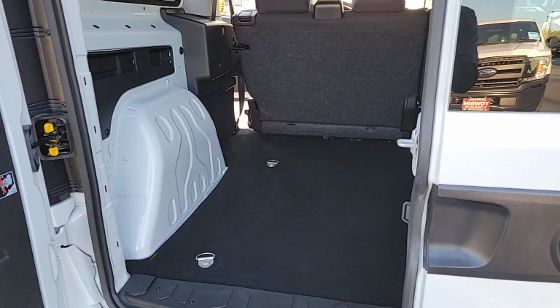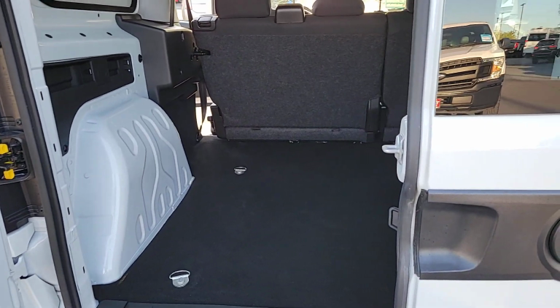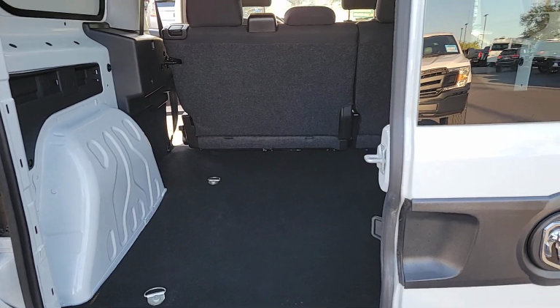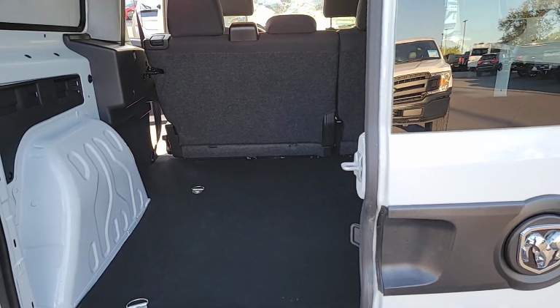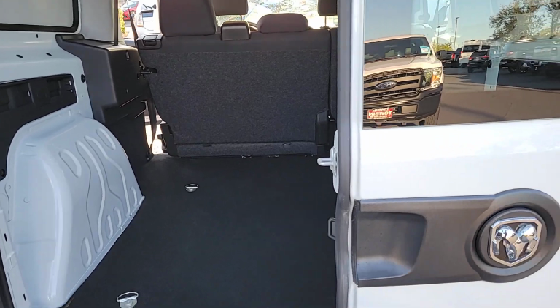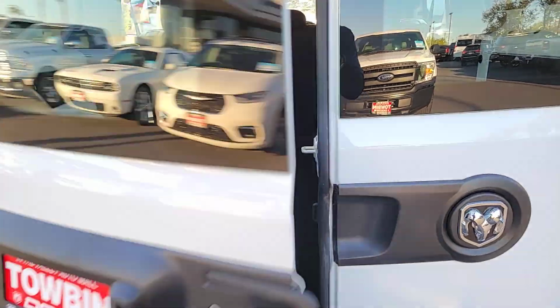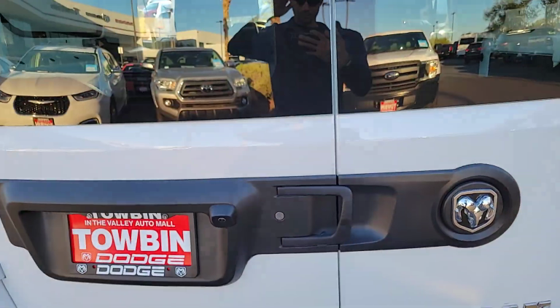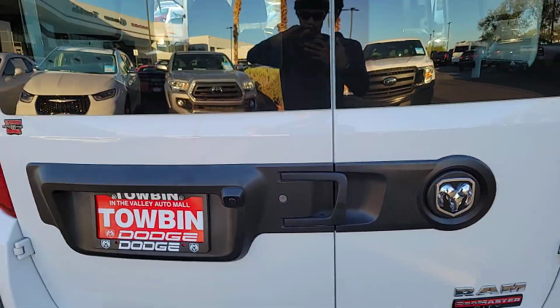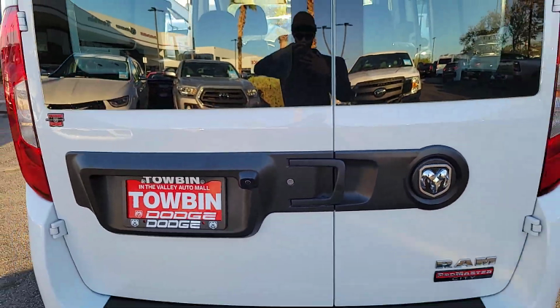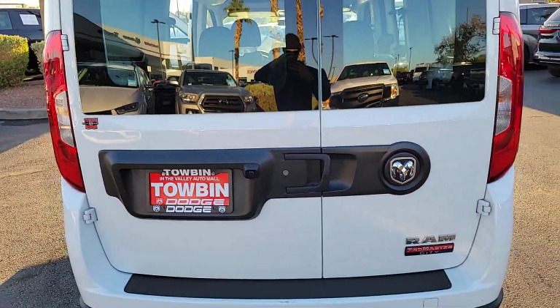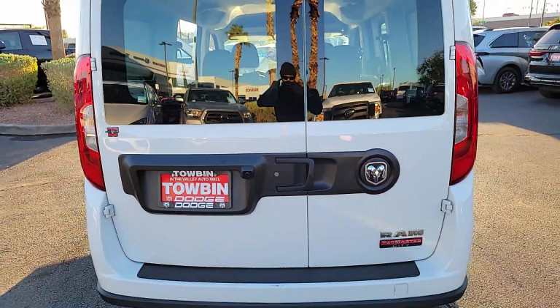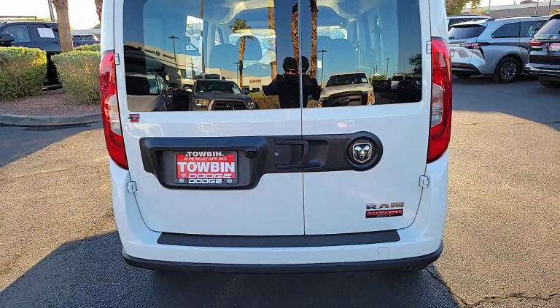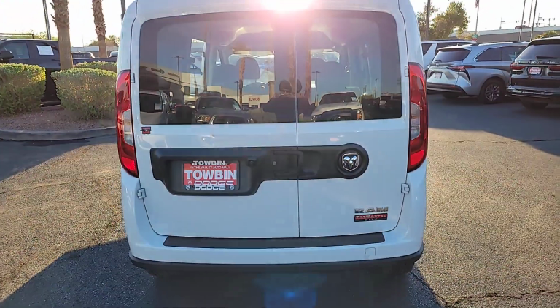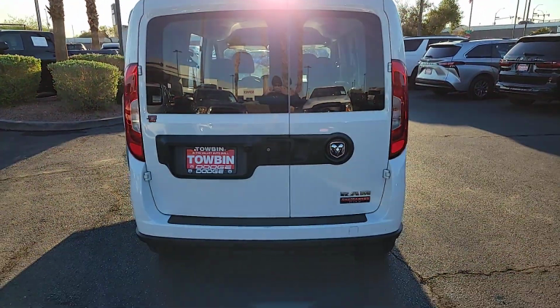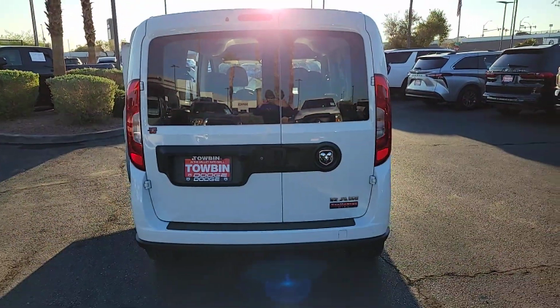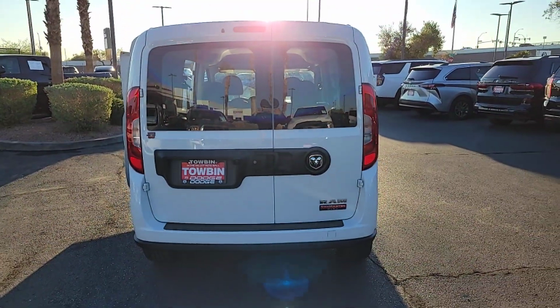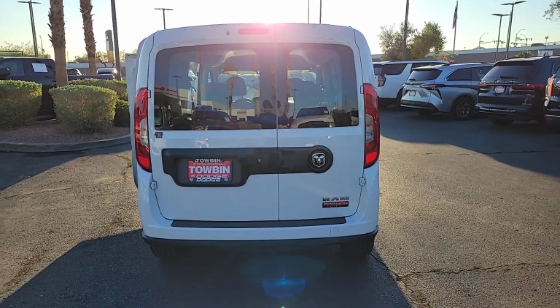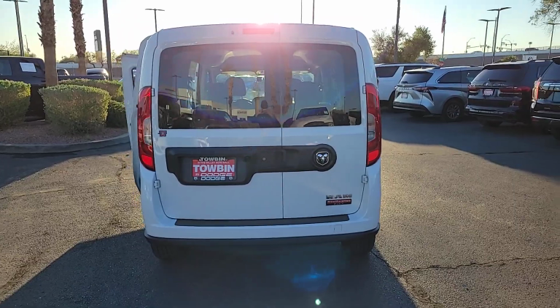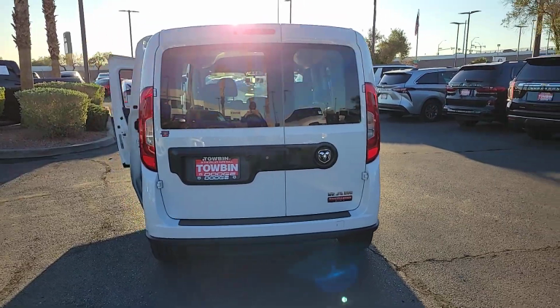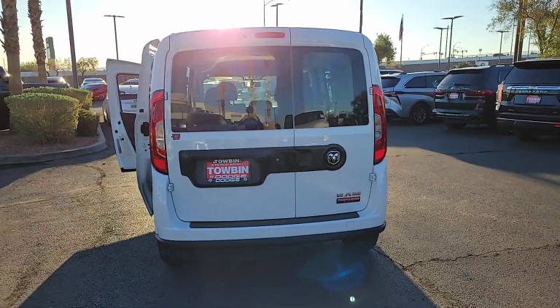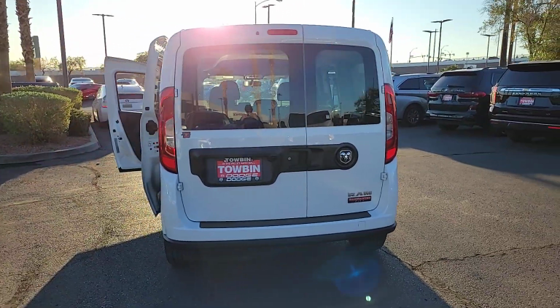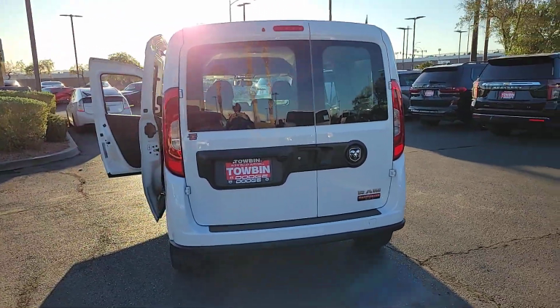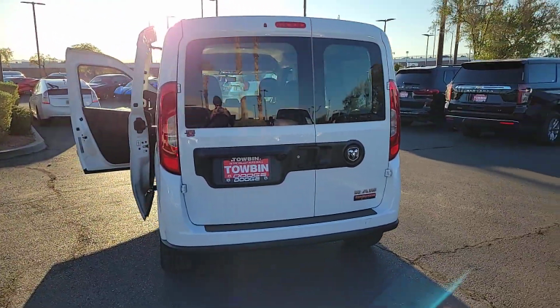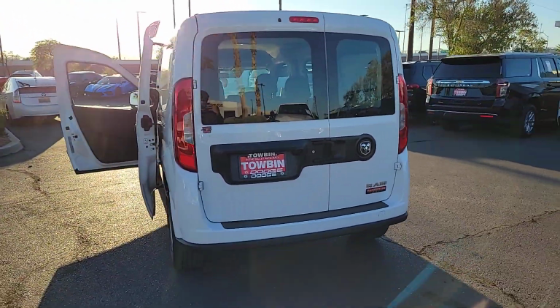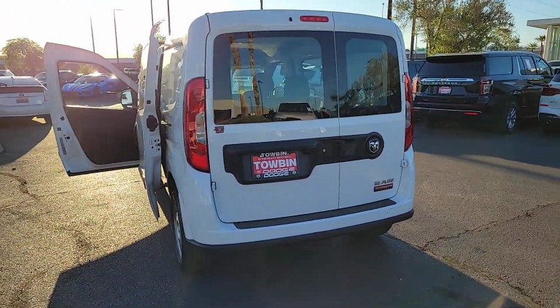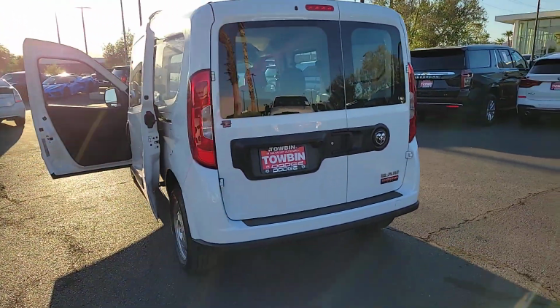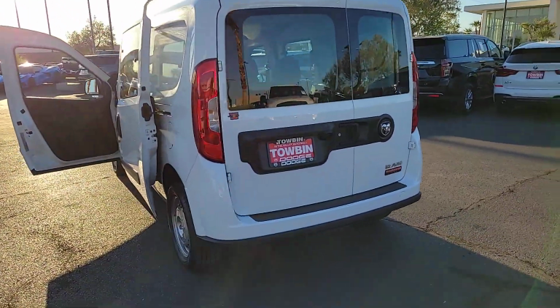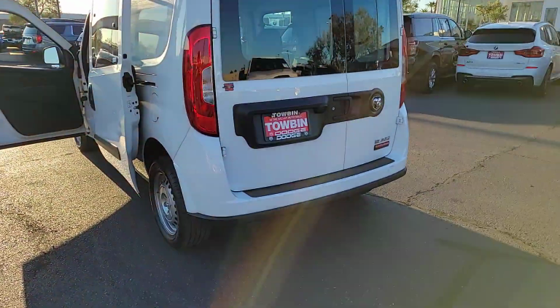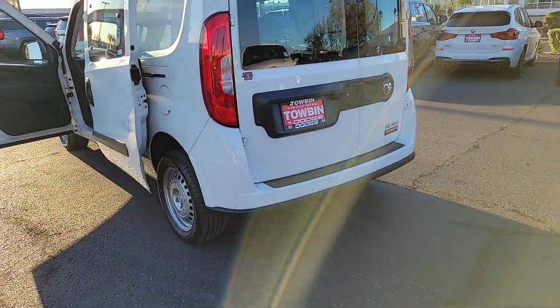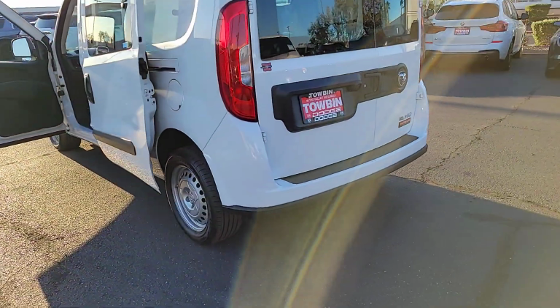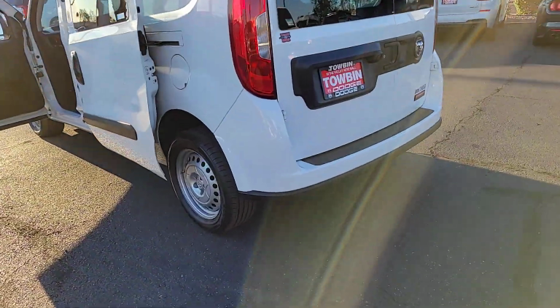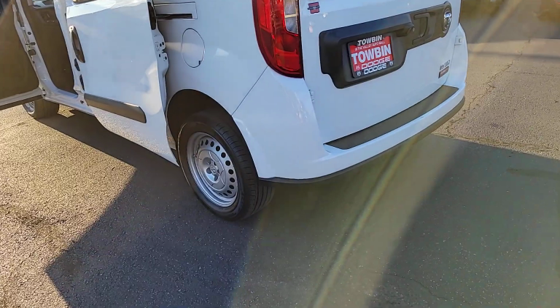This well-built Promaster City delivers hard-working capability and urban-friendly maneuverability. See for yourself when you take it out for a test drive. Our professional staff looks forward to giving you excellent service.